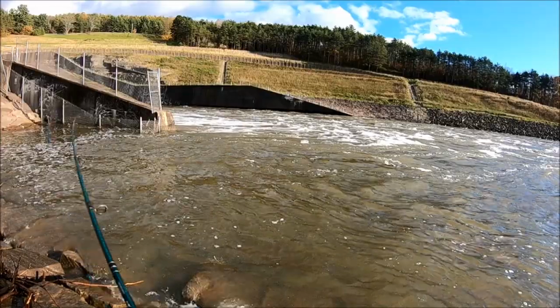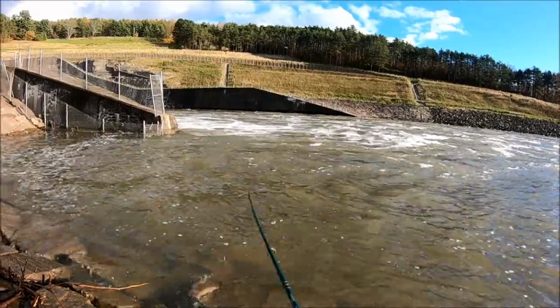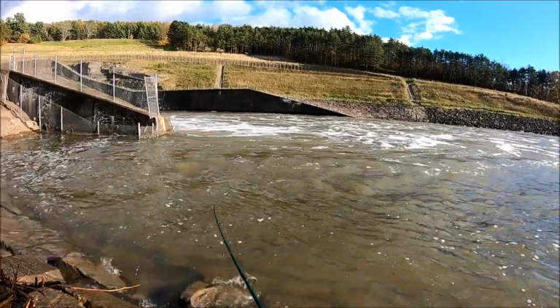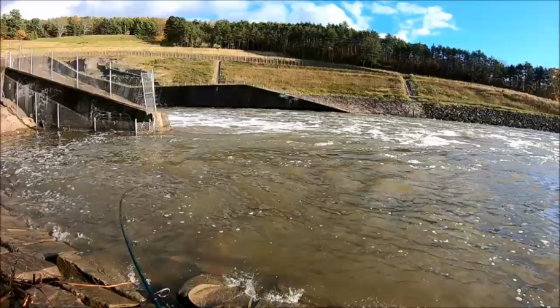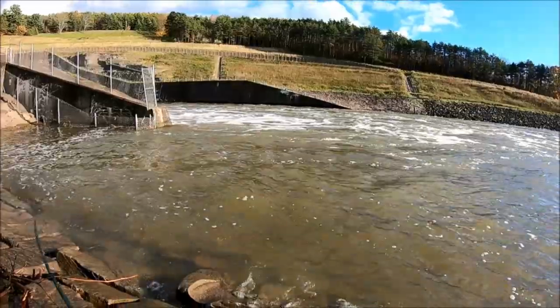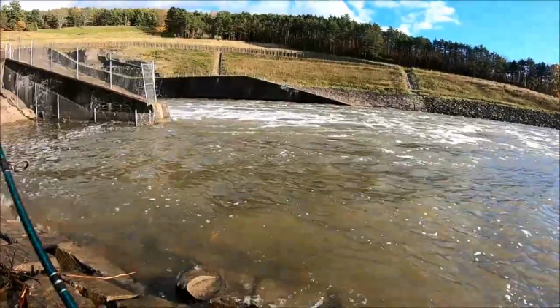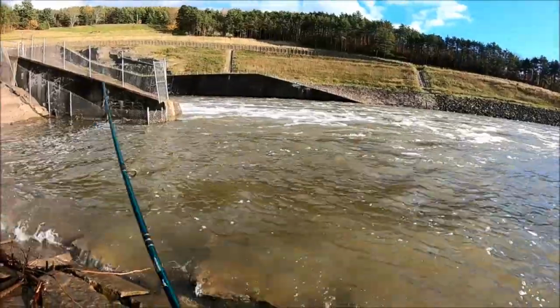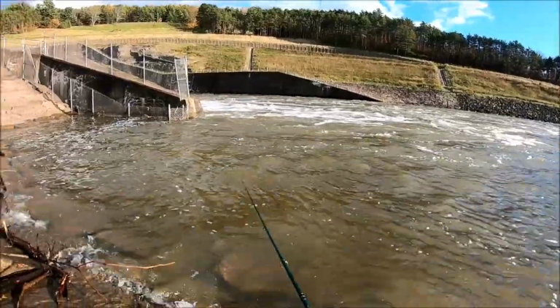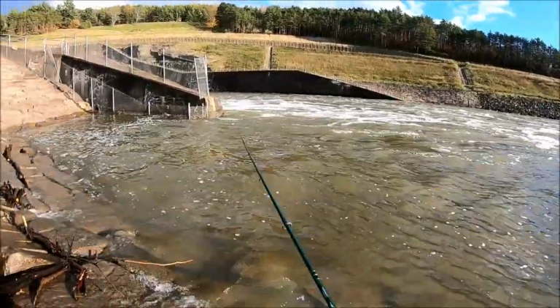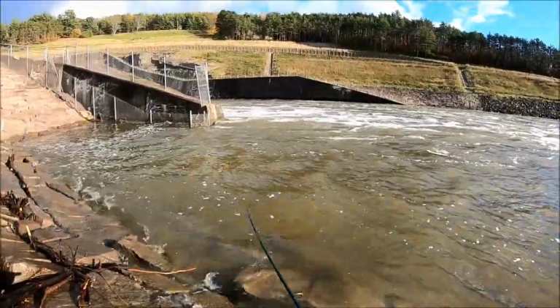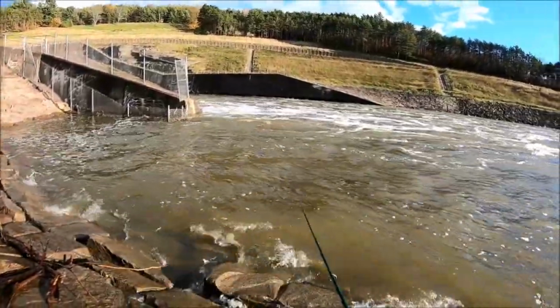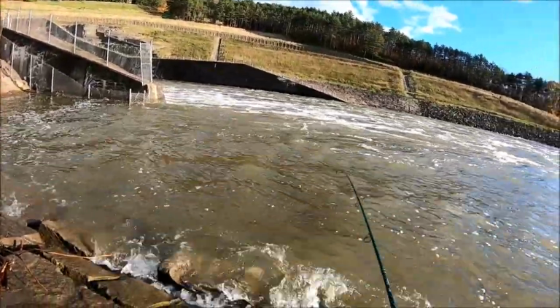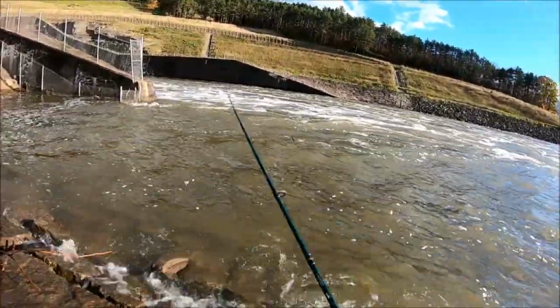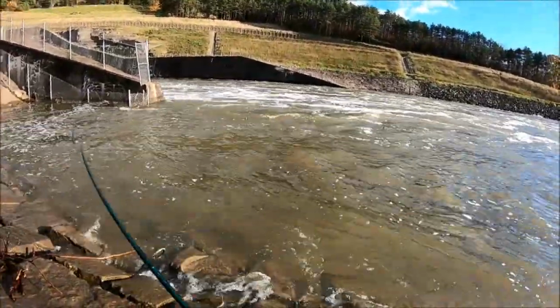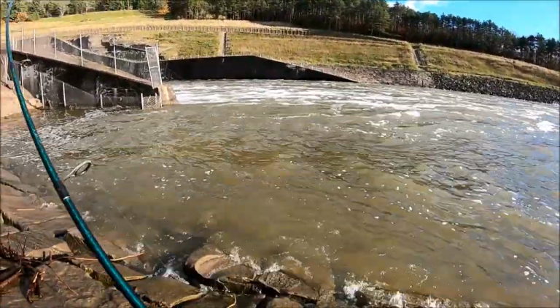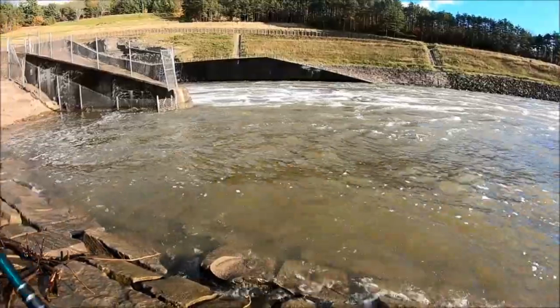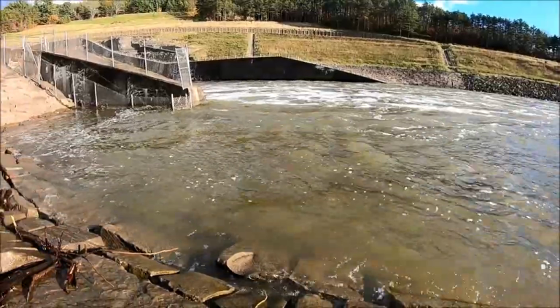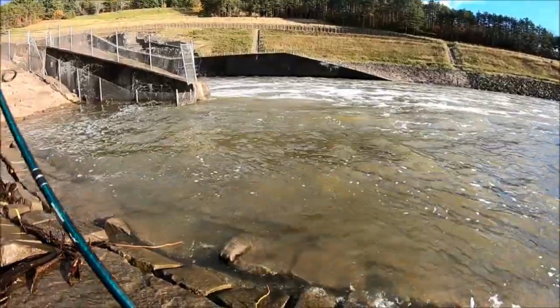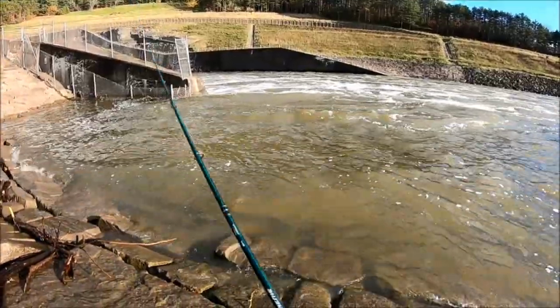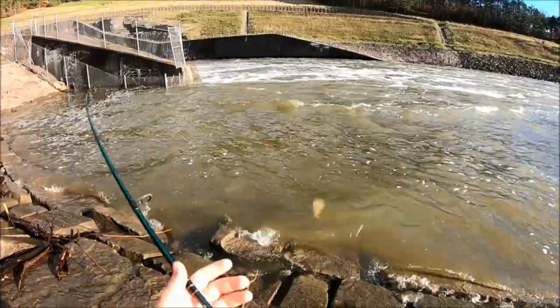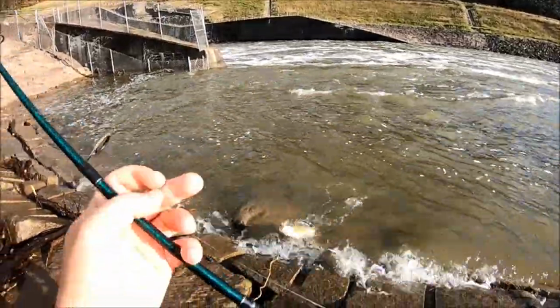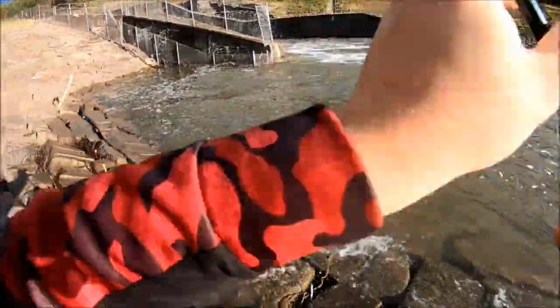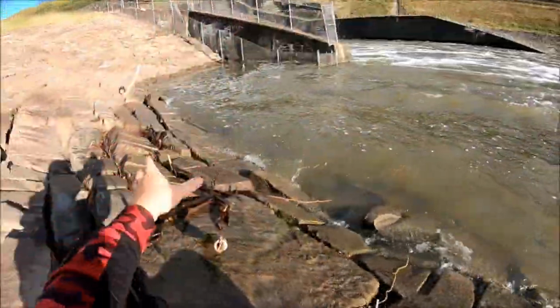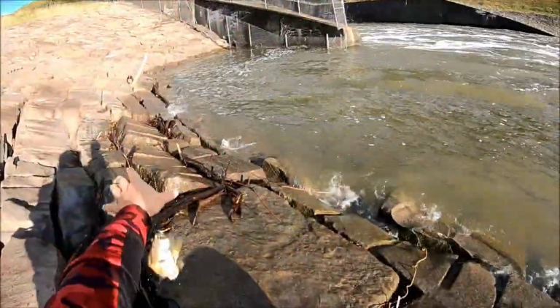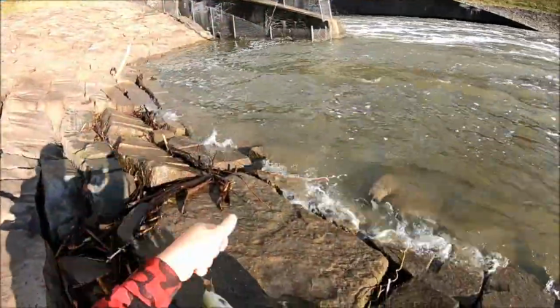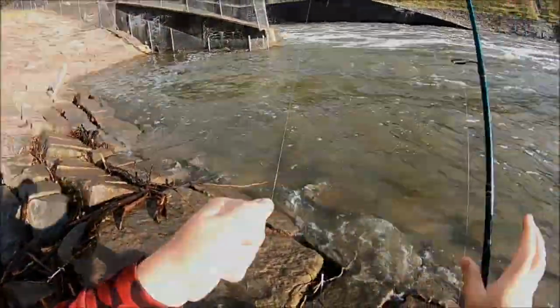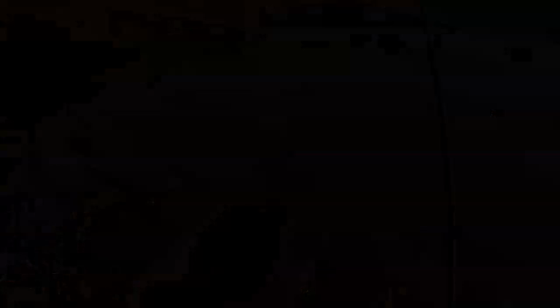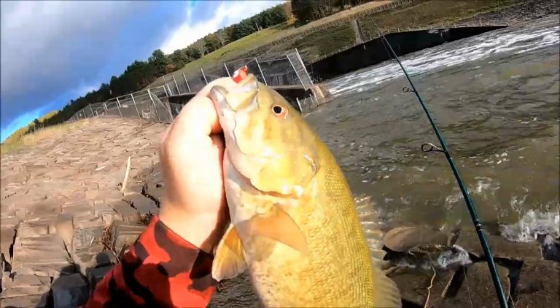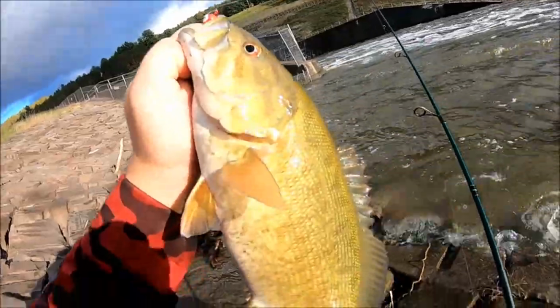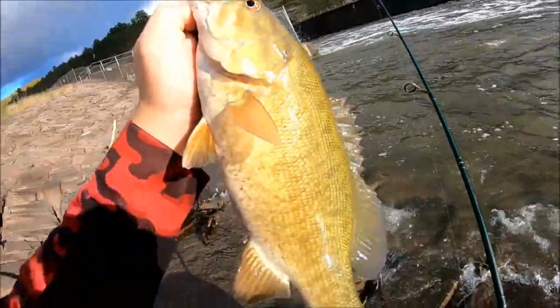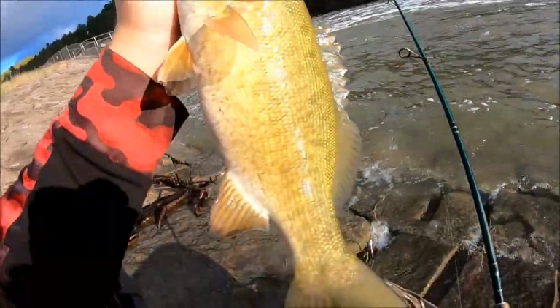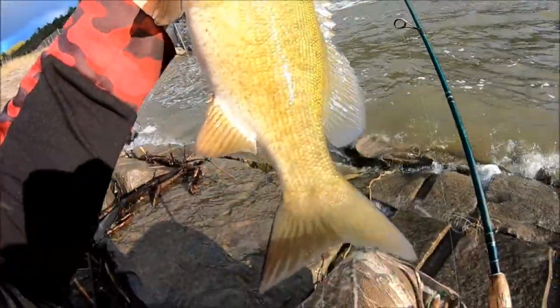There we go, right next to me here — these waves are getting crazy. Come here, dingus. Oh, it's a smallie! Cool, beautiful specimen.